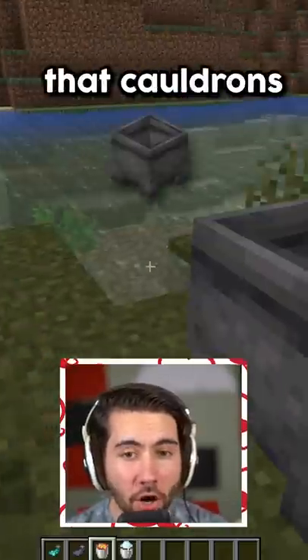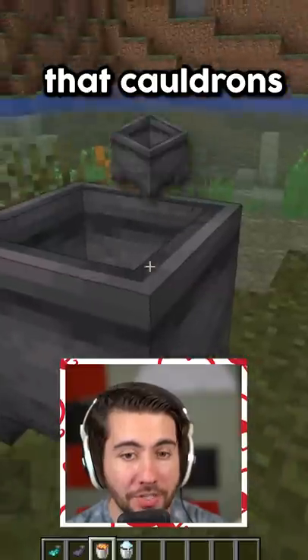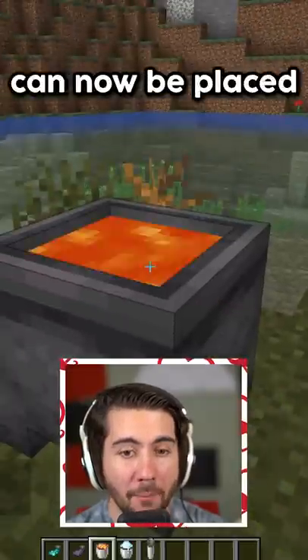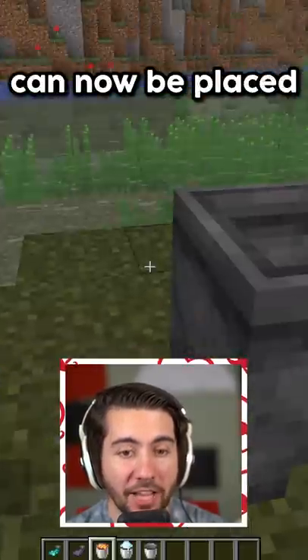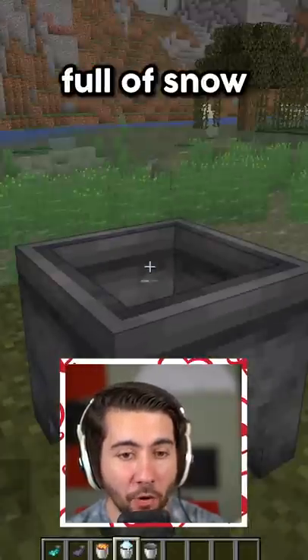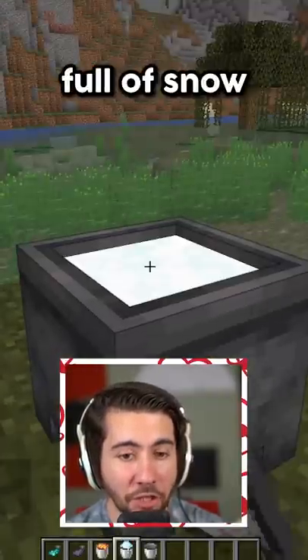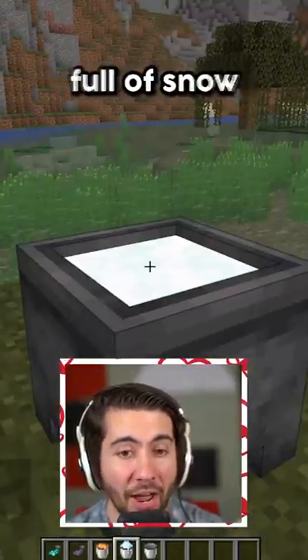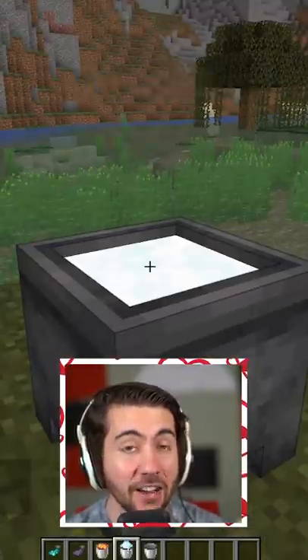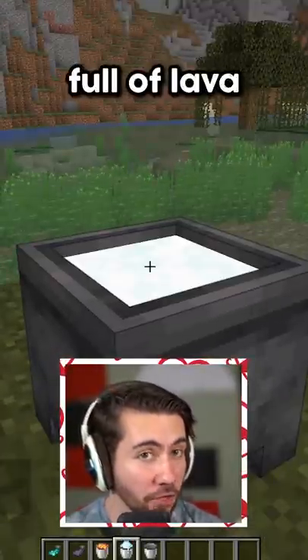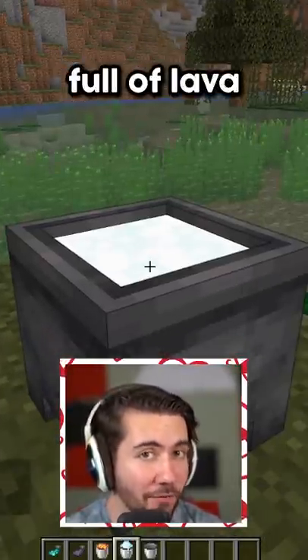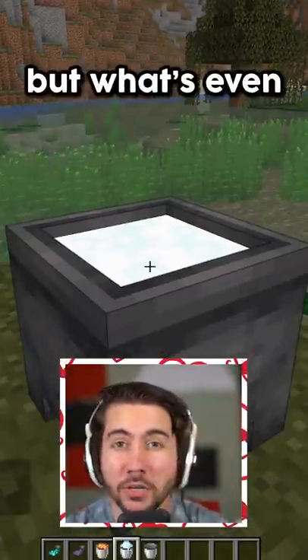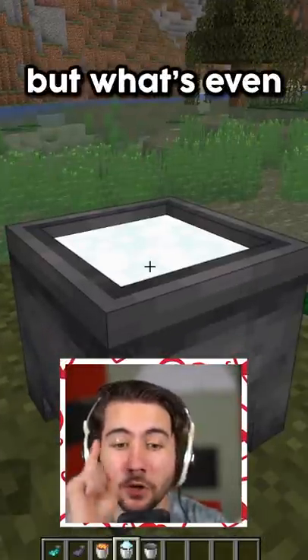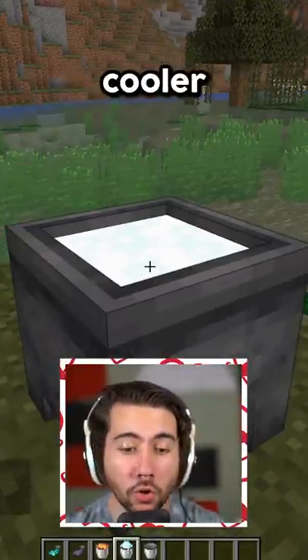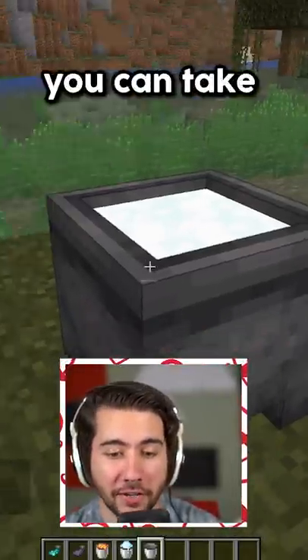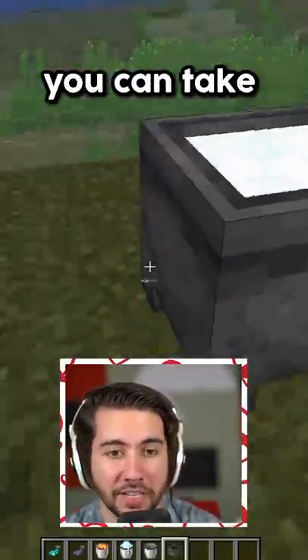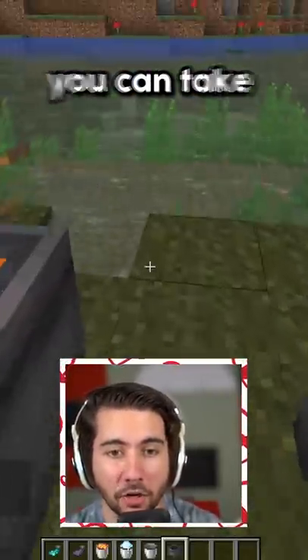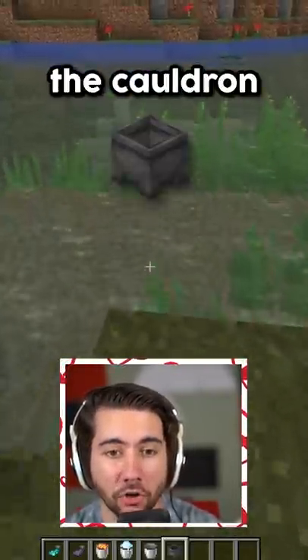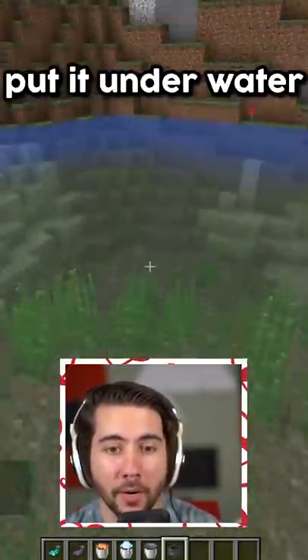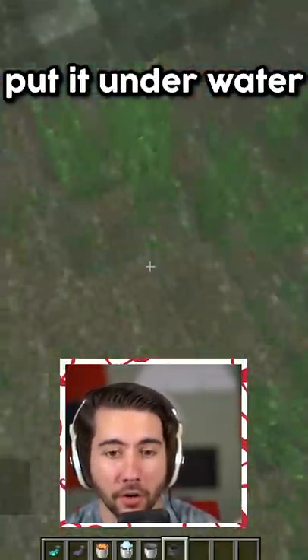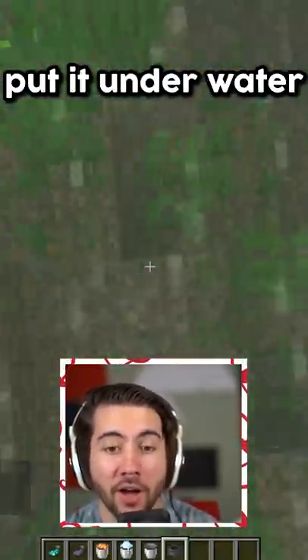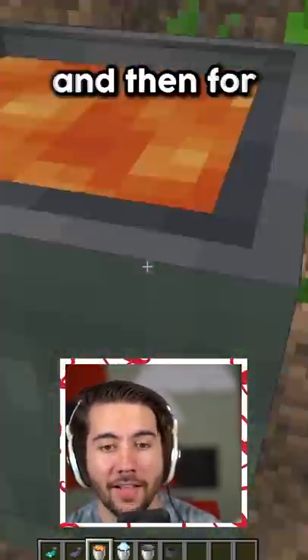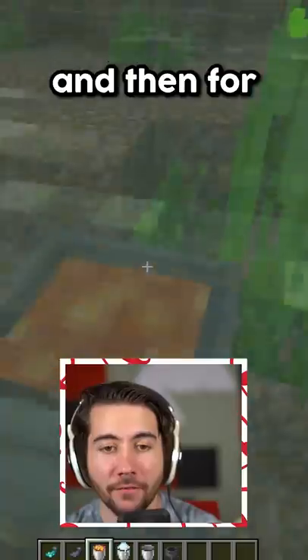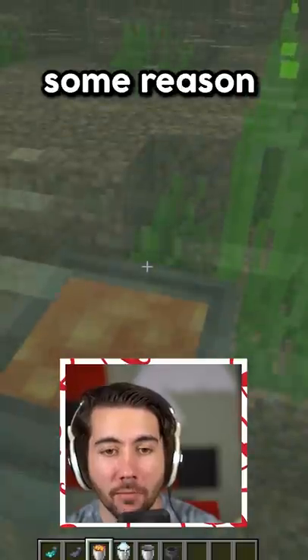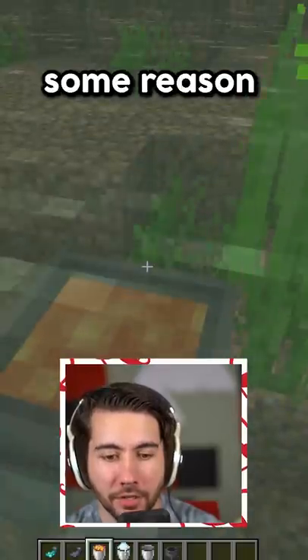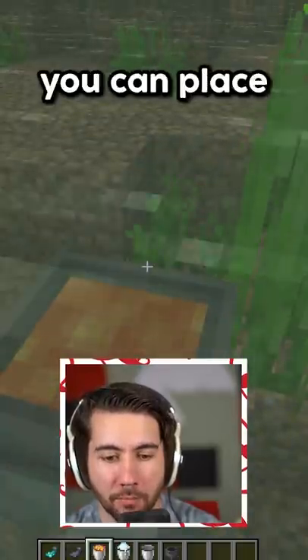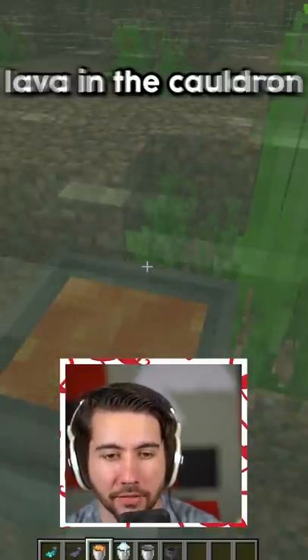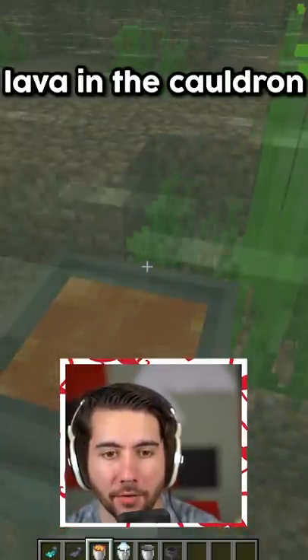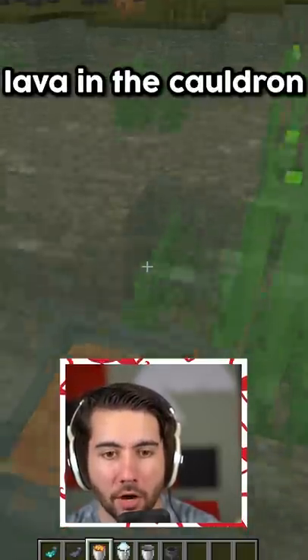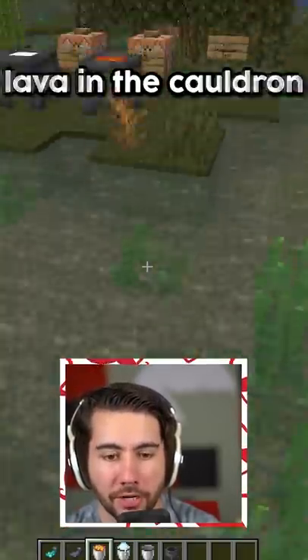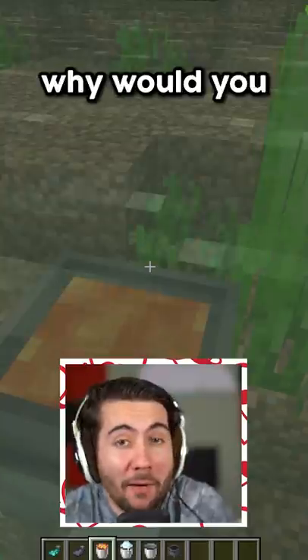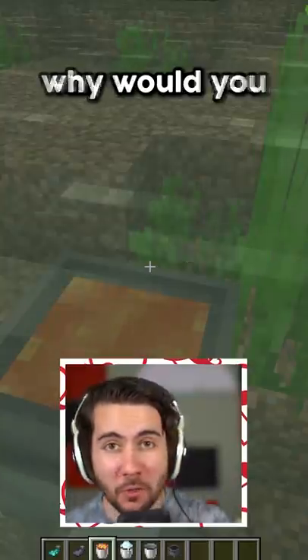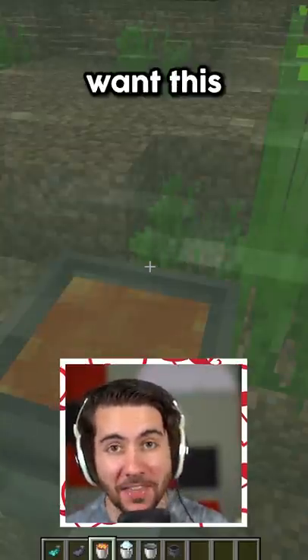Cauldrons can now be placed full of snow and full of lava. But what's even cooler is you can take the cauldron, put it underwater, and then for some reason you can place lava in the cauldron. Why would you want this?